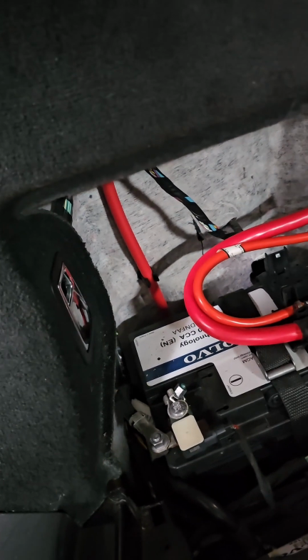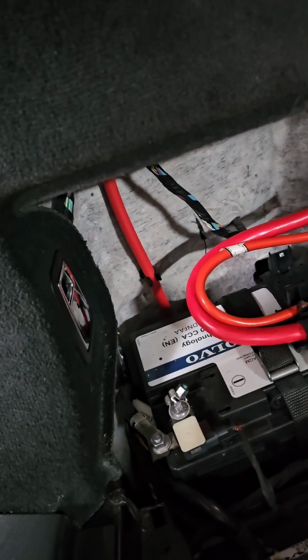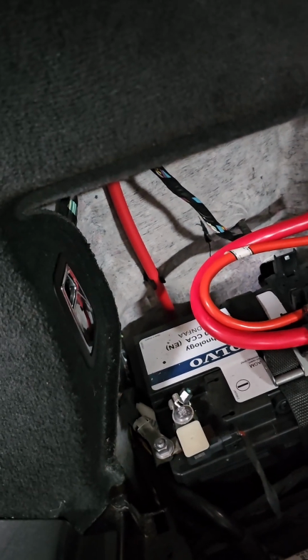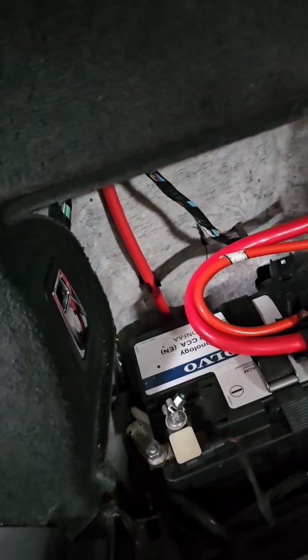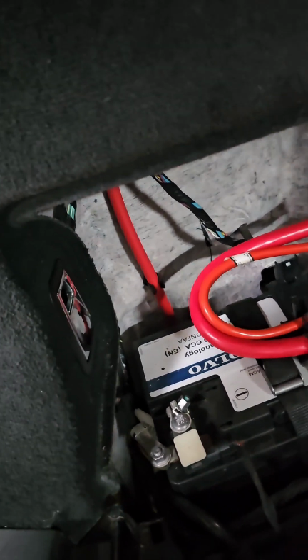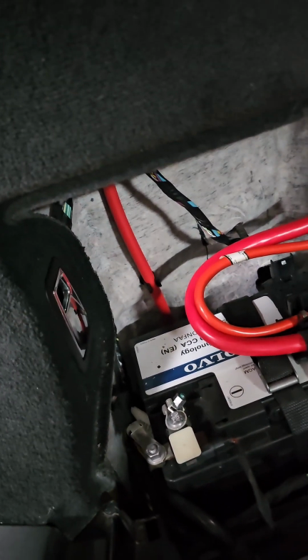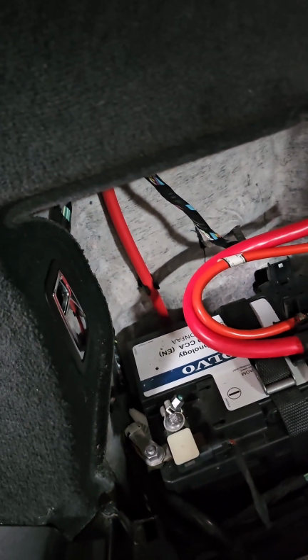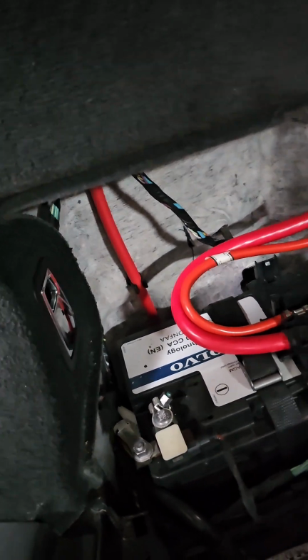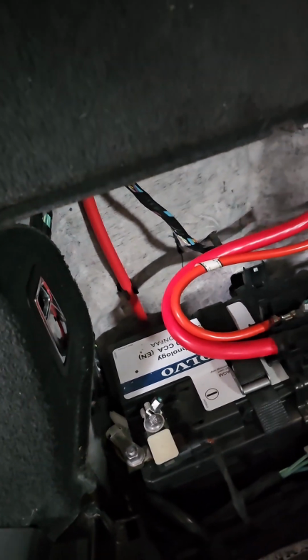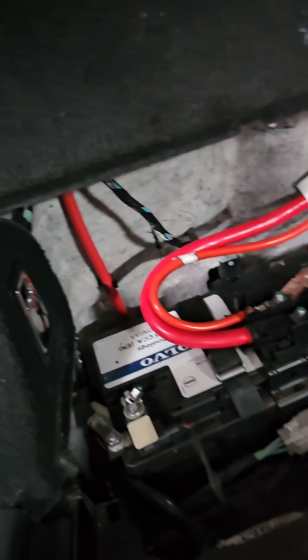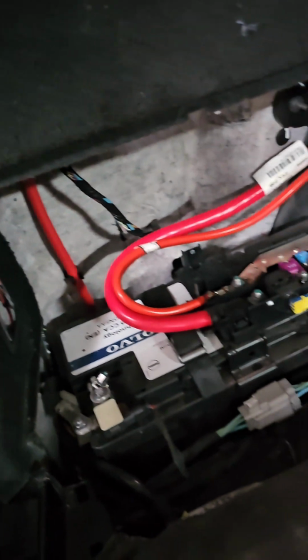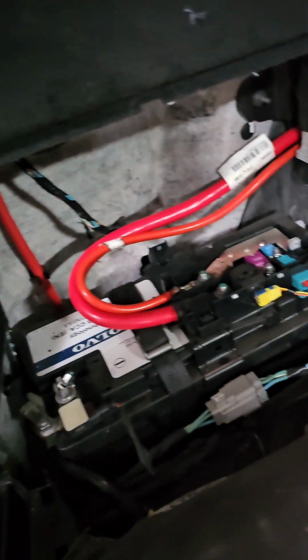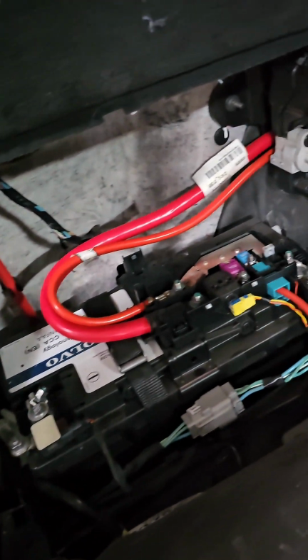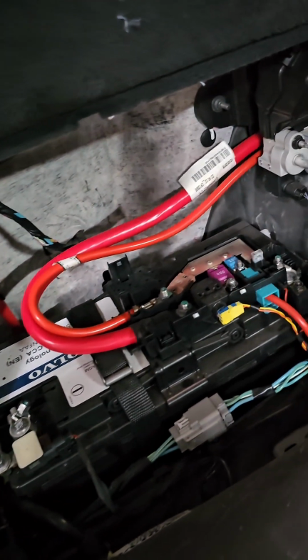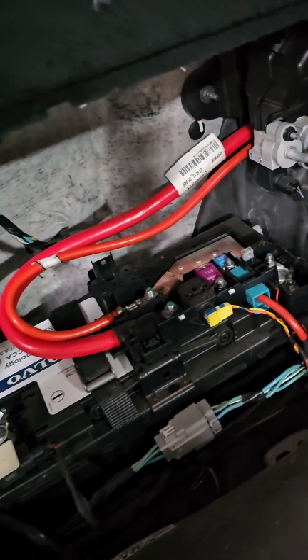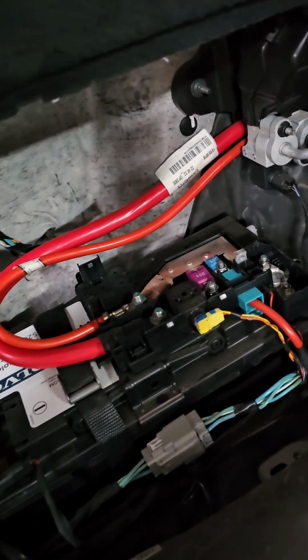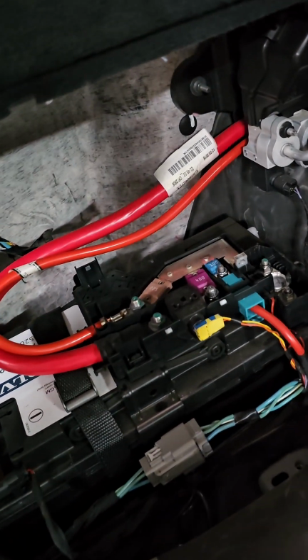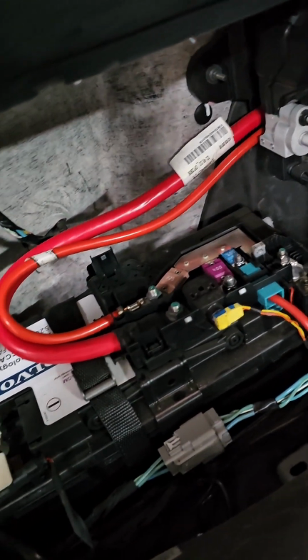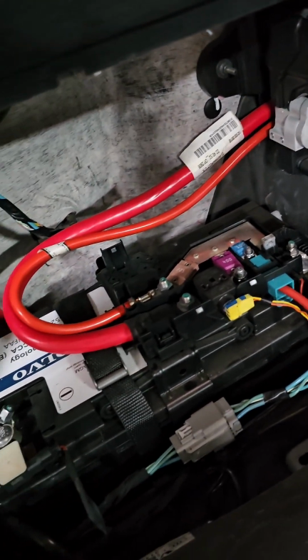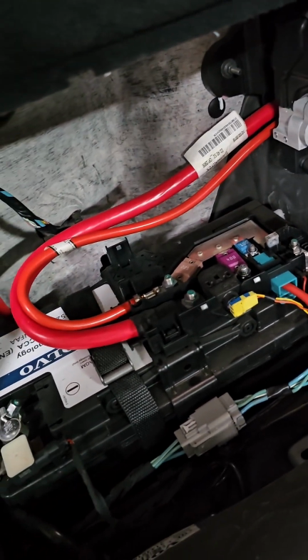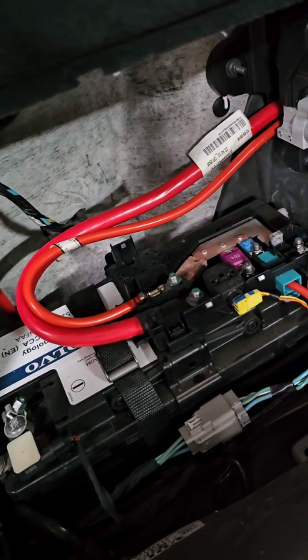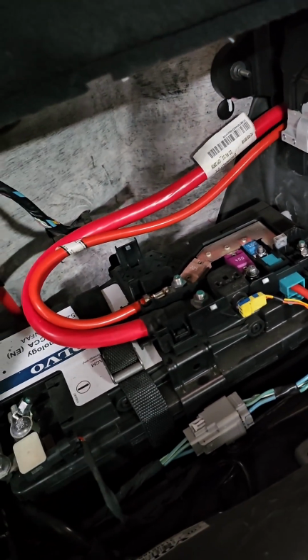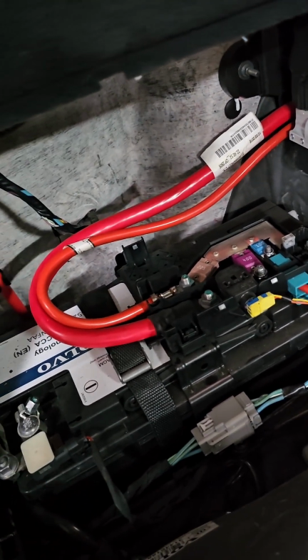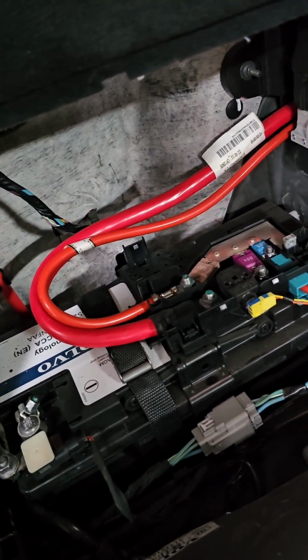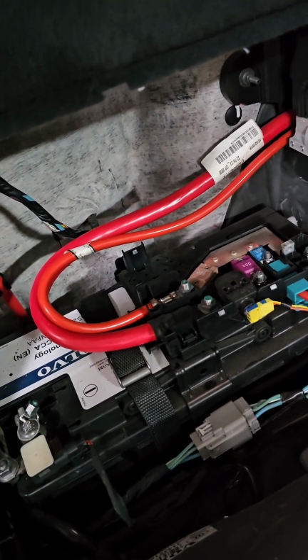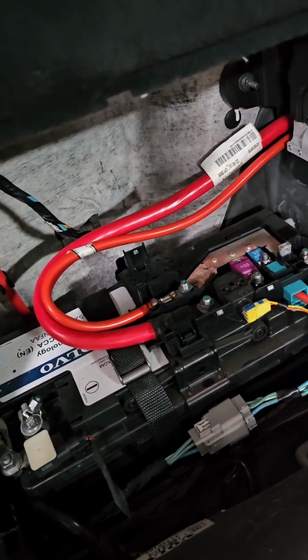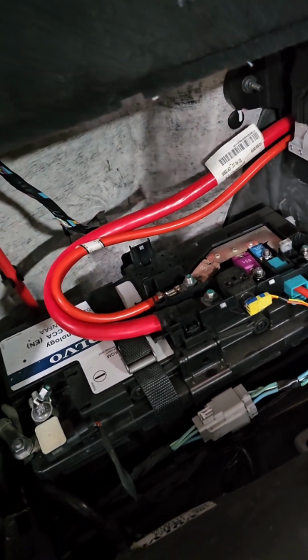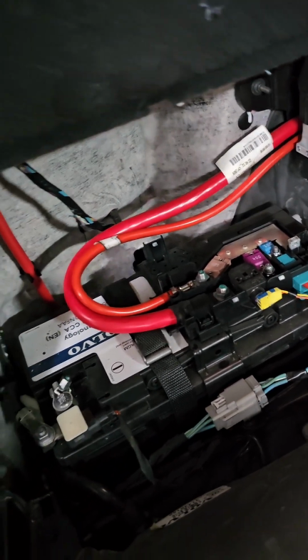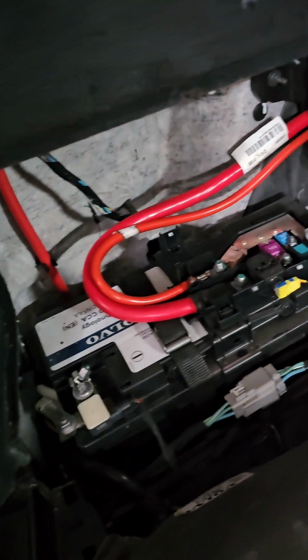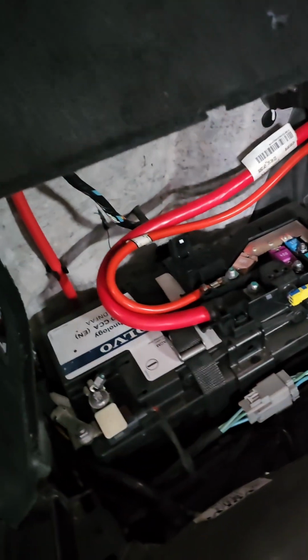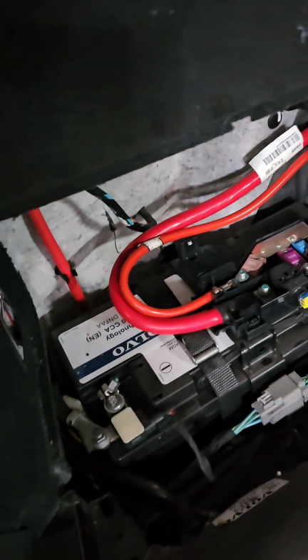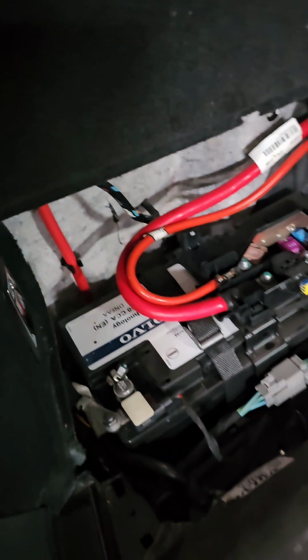You don't have a driver side fuse box in this particular Indian variant of the XC90 — it's in the engine compartment. So total there are three fuse boxes.